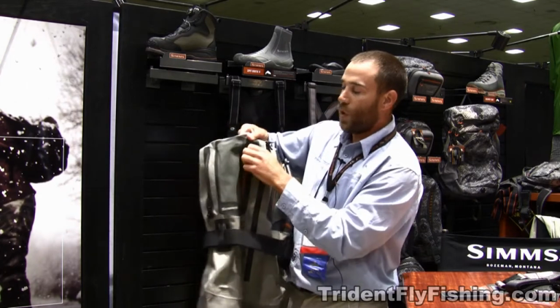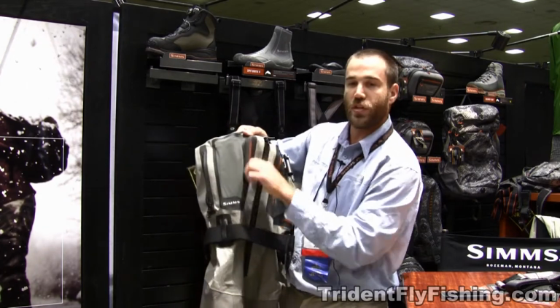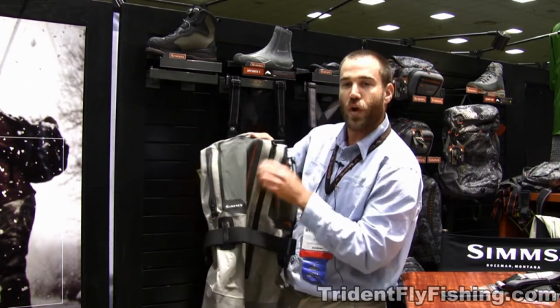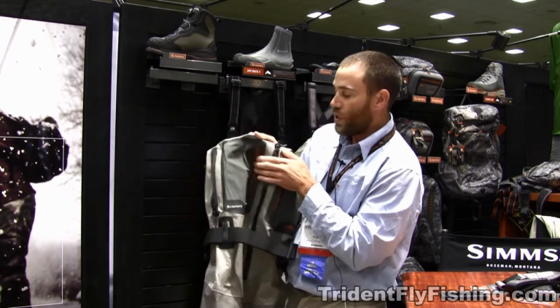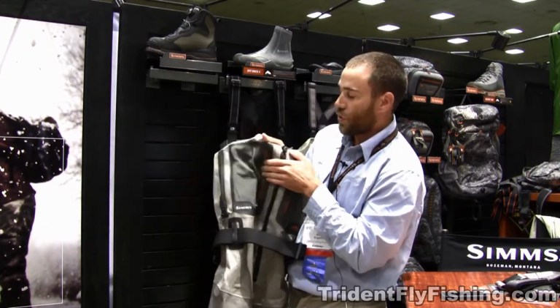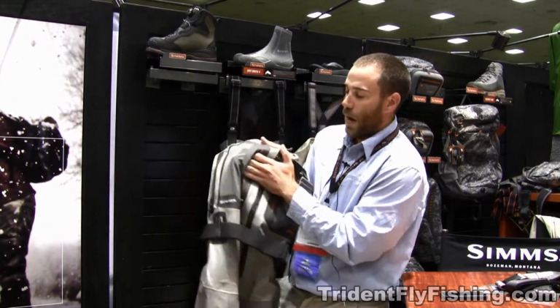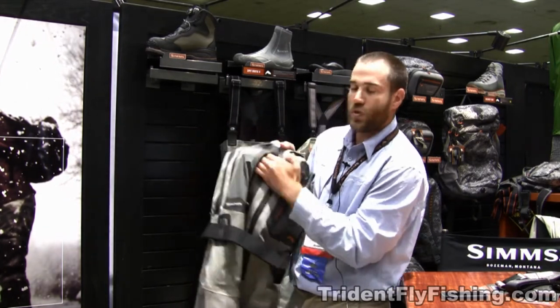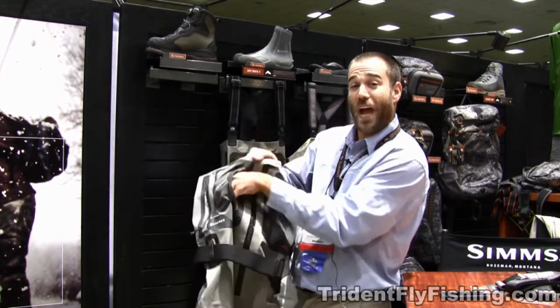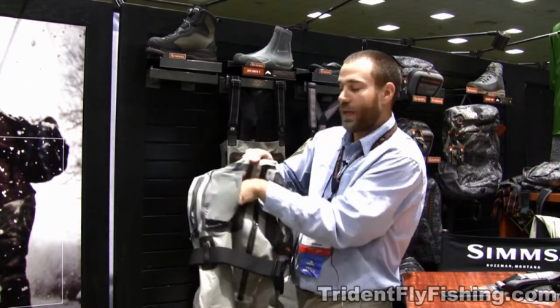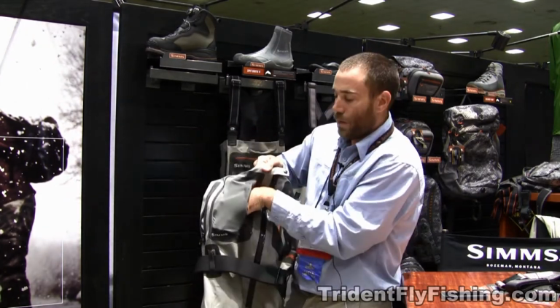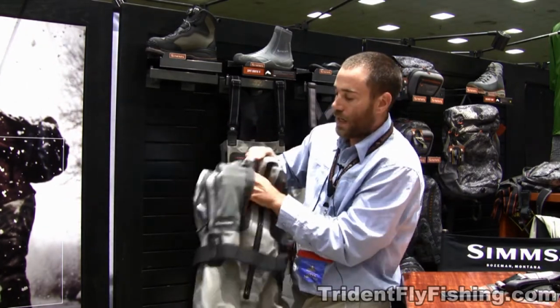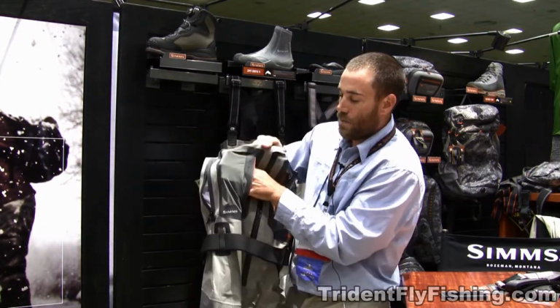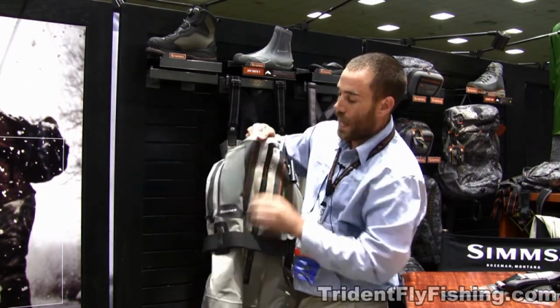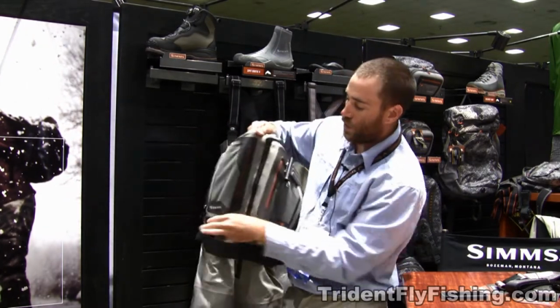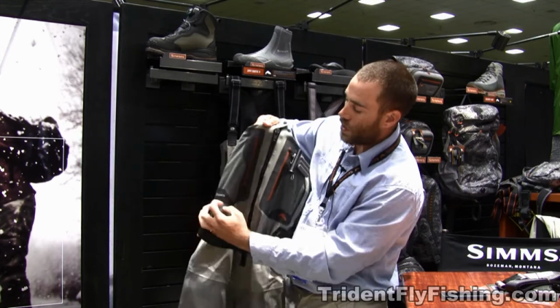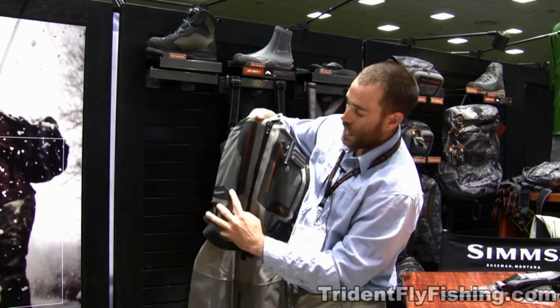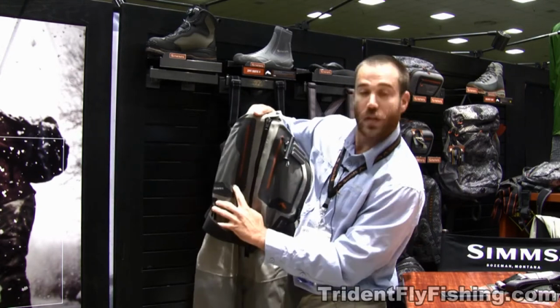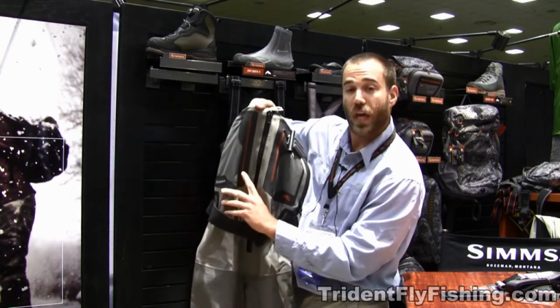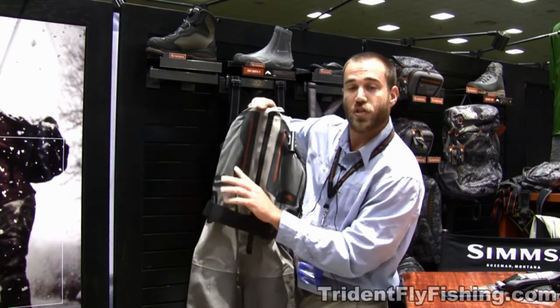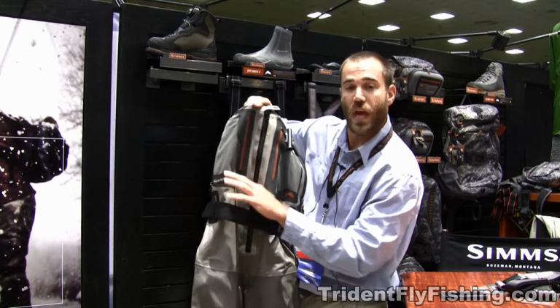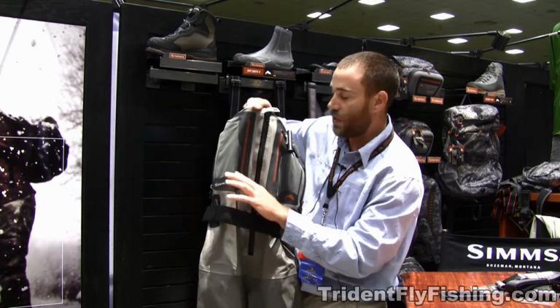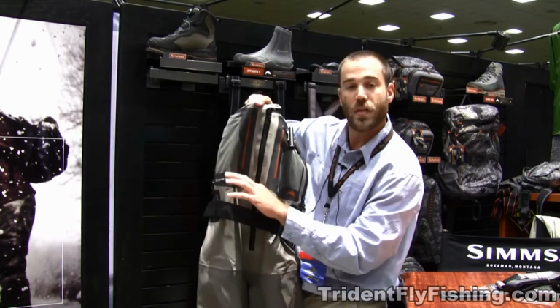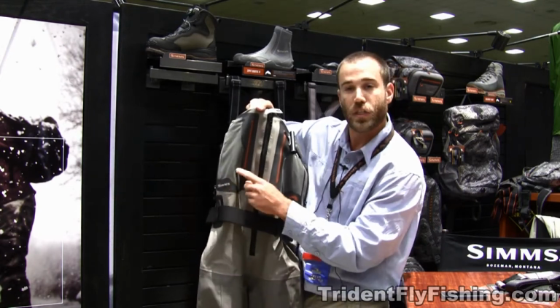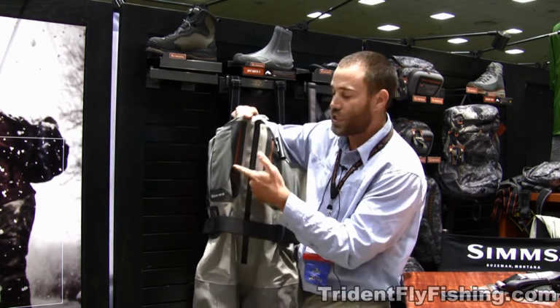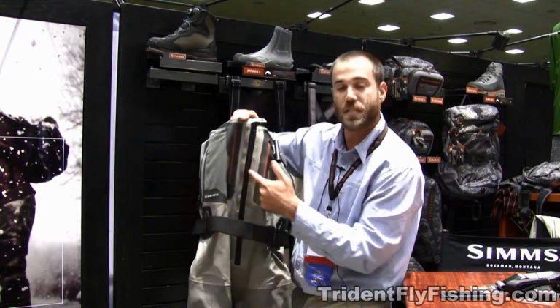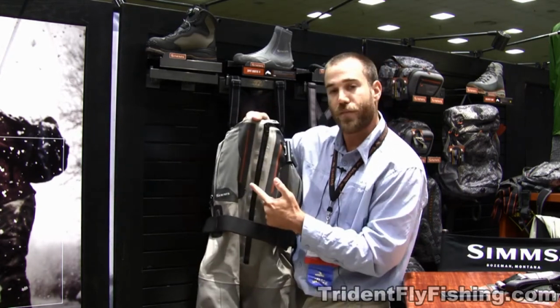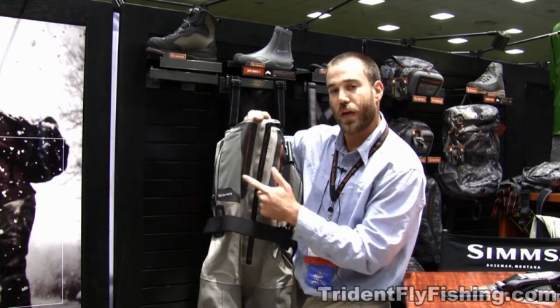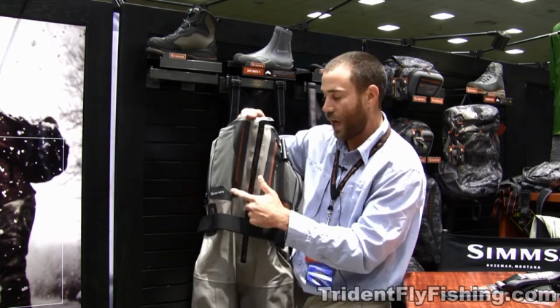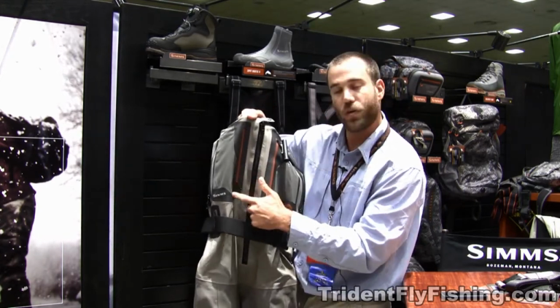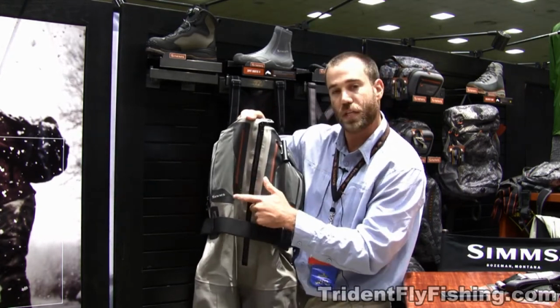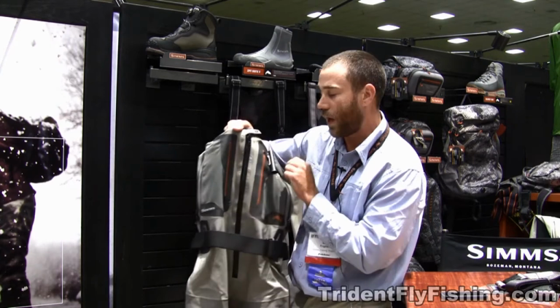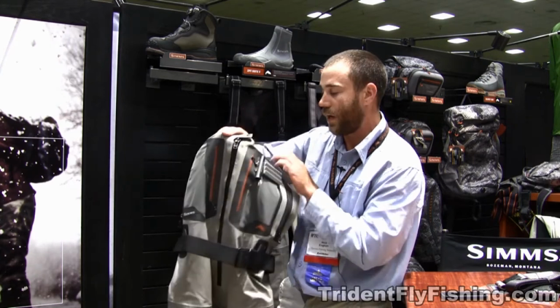We took the front stretch power stretch fabric pocket, made that a little bigger, and added a little catch so if you have anything in there — your split shot — it's not falling out the side; it'll catch in this pocket here.